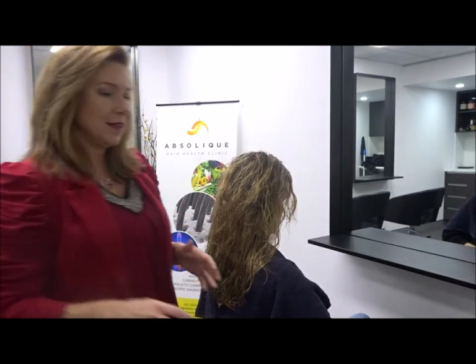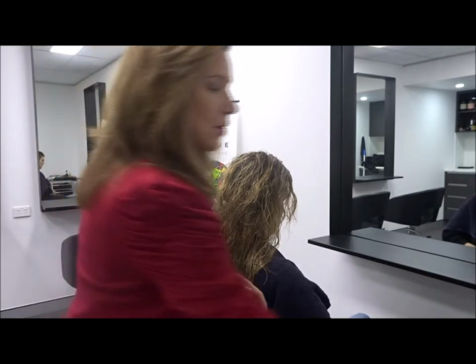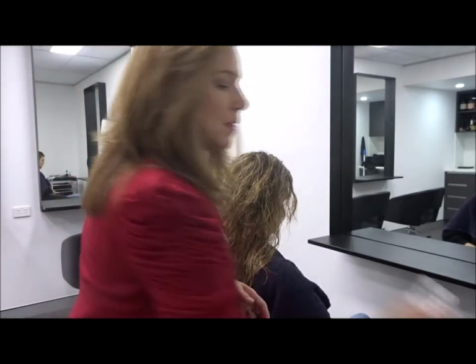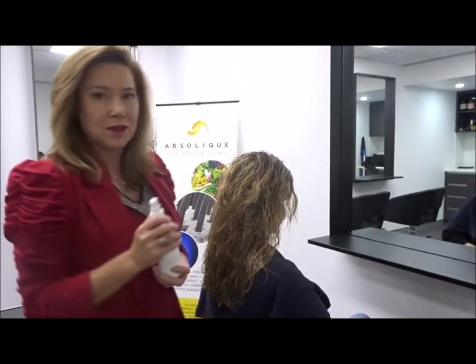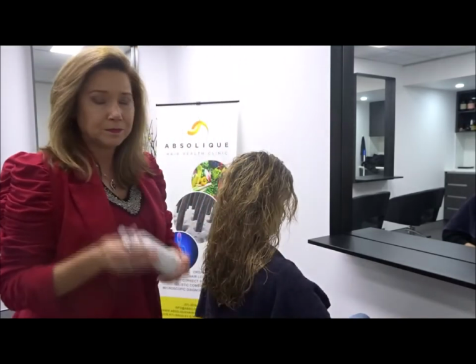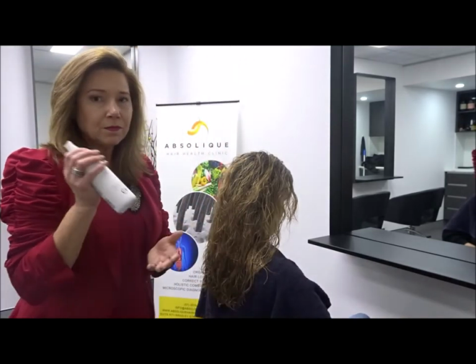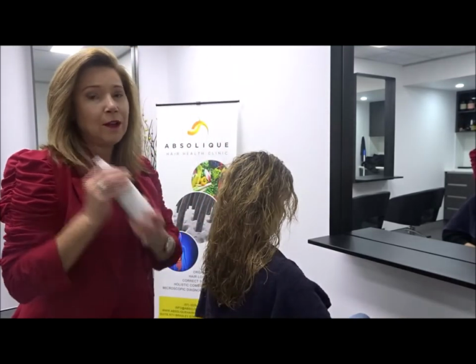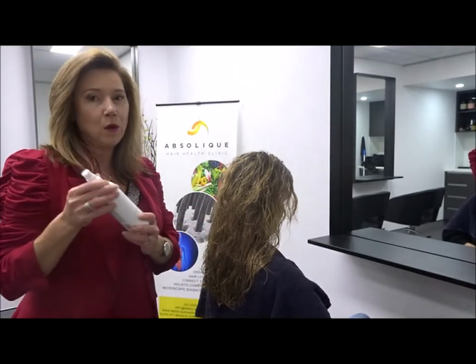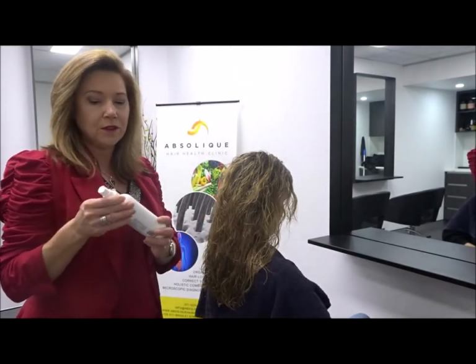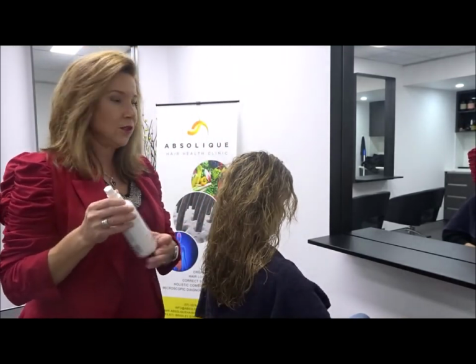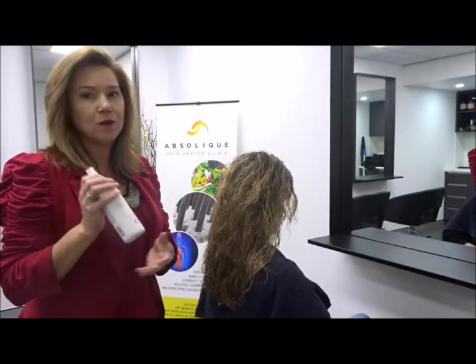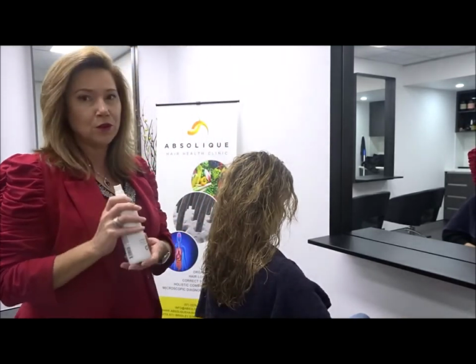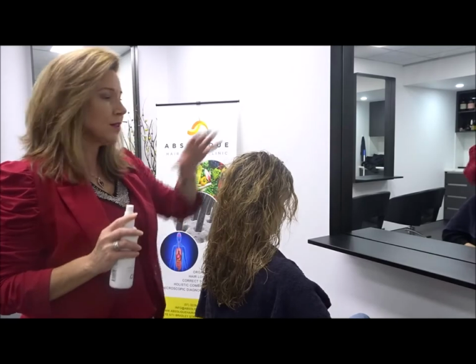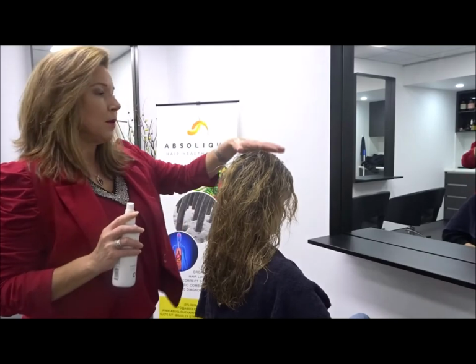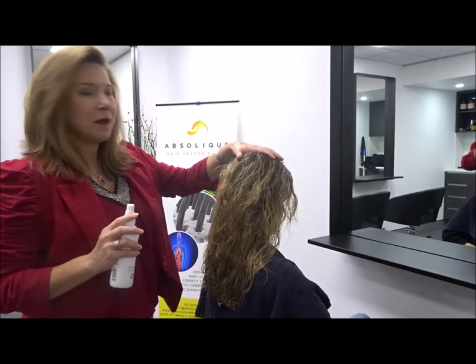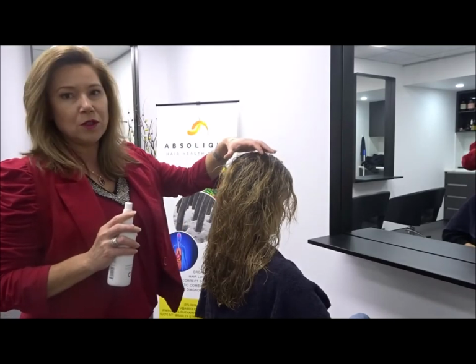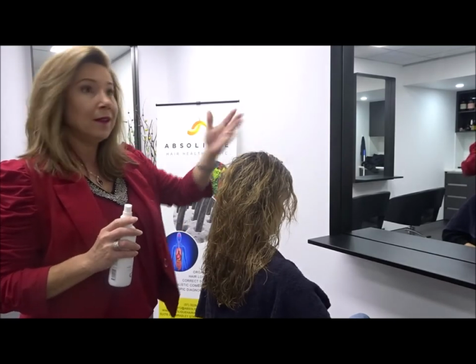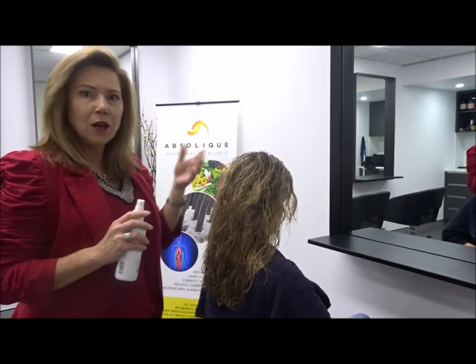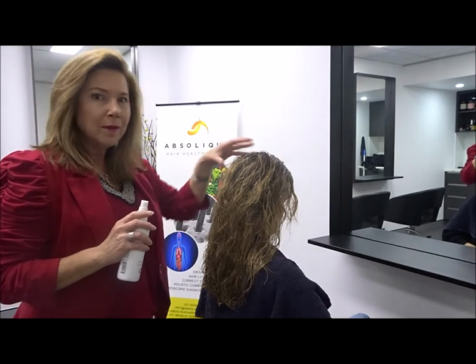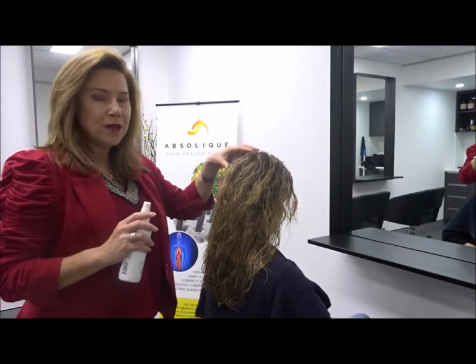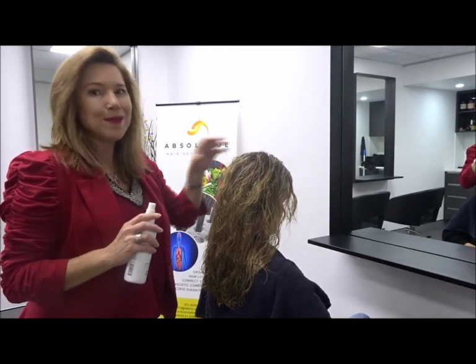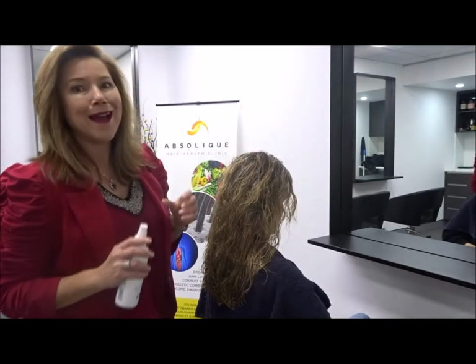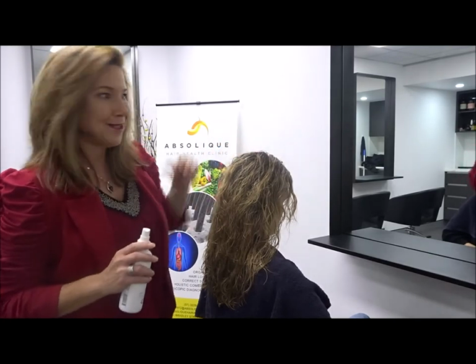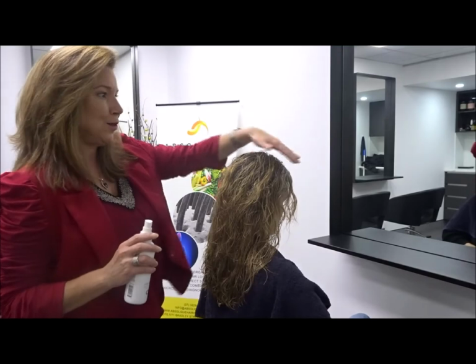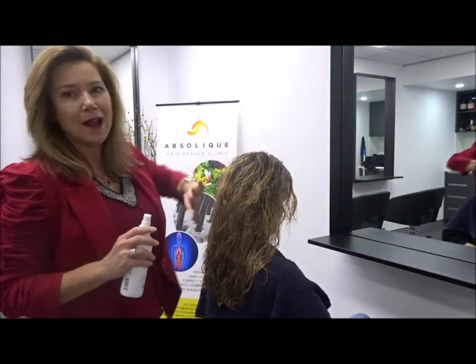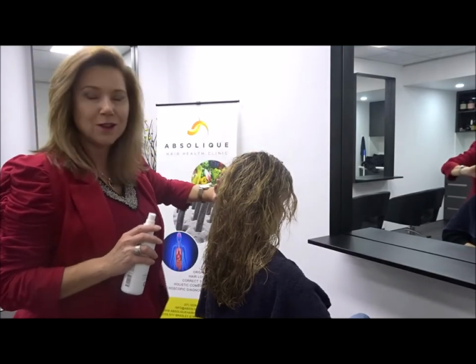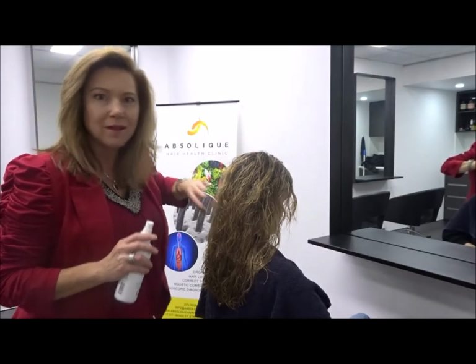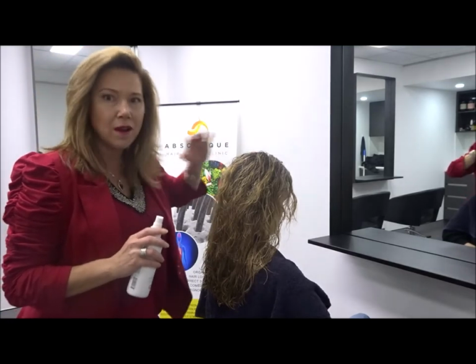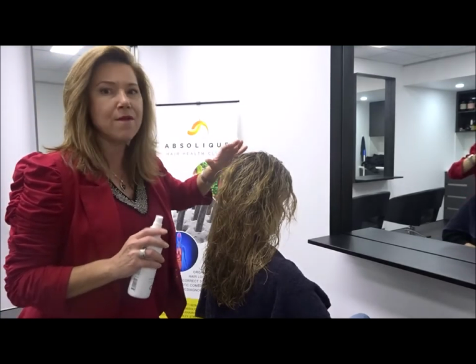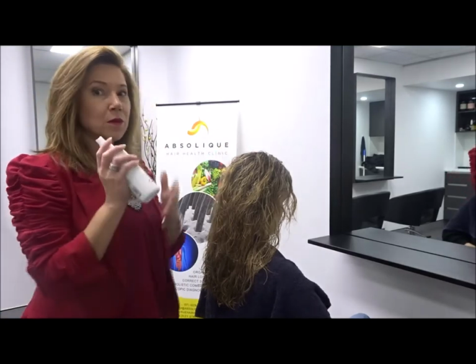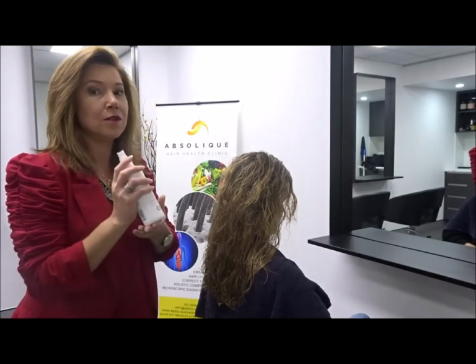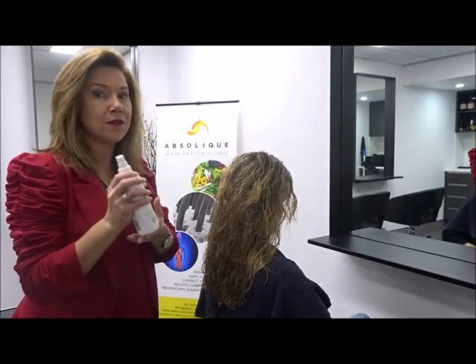It is a very specific treatment and we'll tell you how often you need to use it and give you your dose, but most people are using a minimum of about 40 pumps up to 80. As you can see from what was used here, it was quite a high volume — so we're going to use a lot of this.